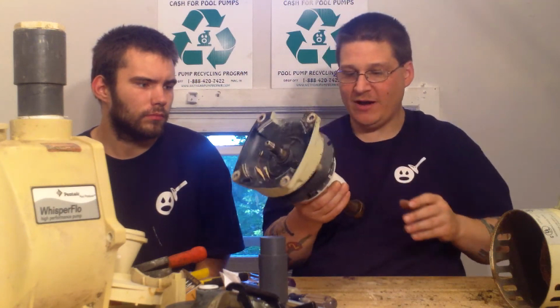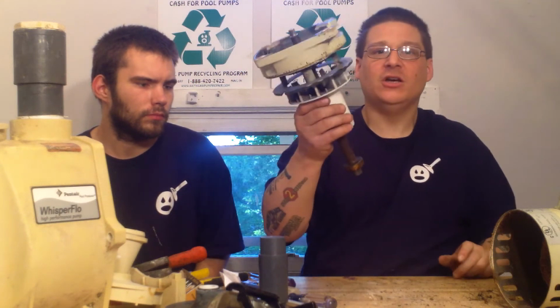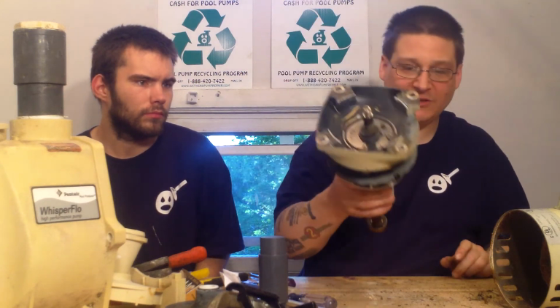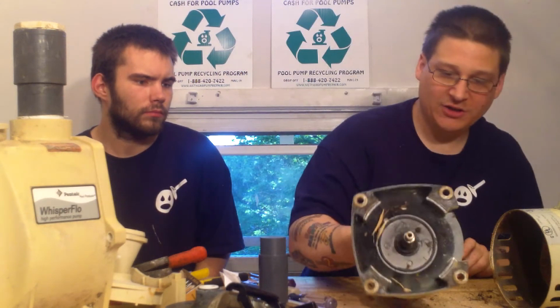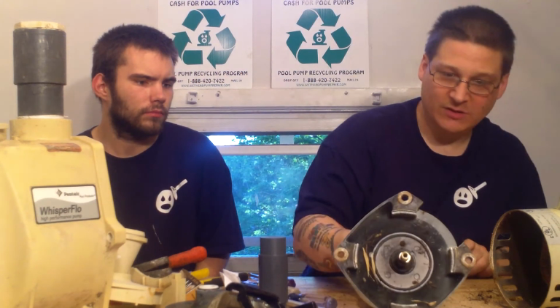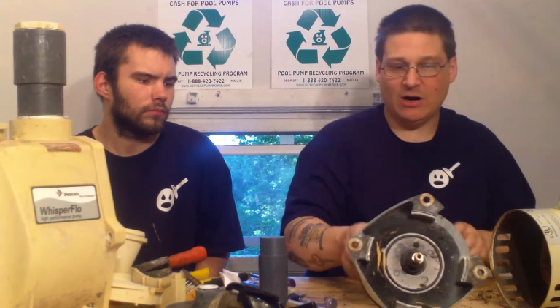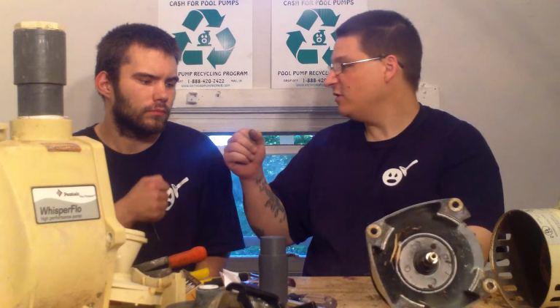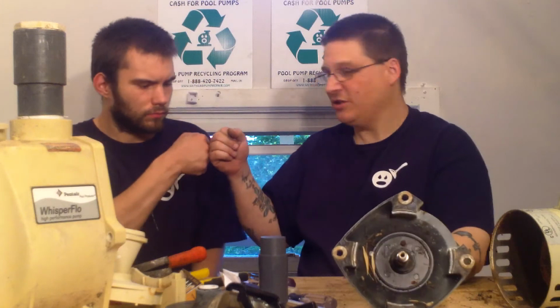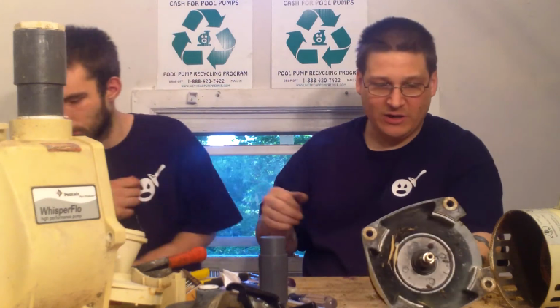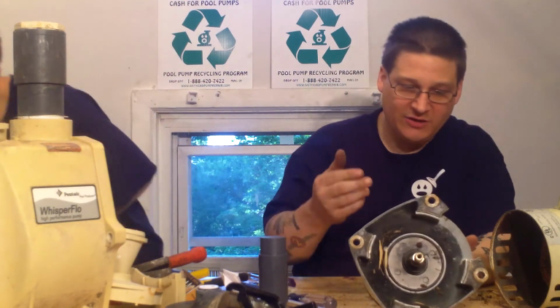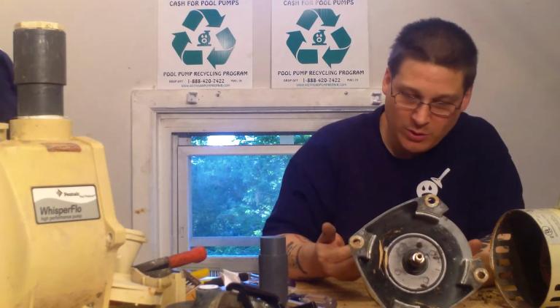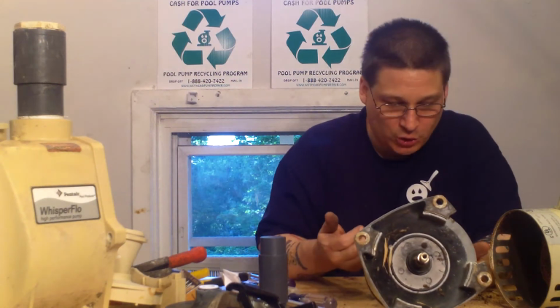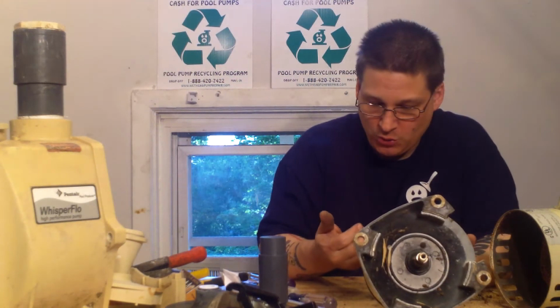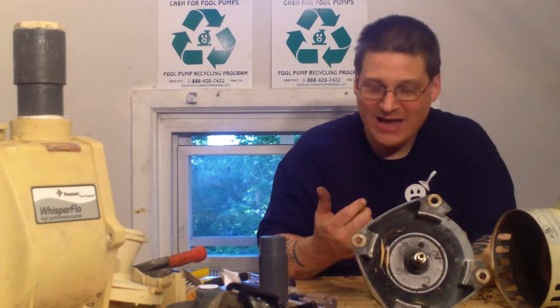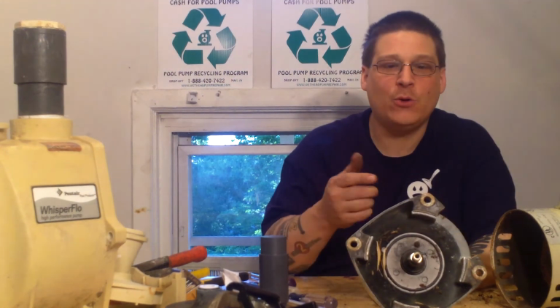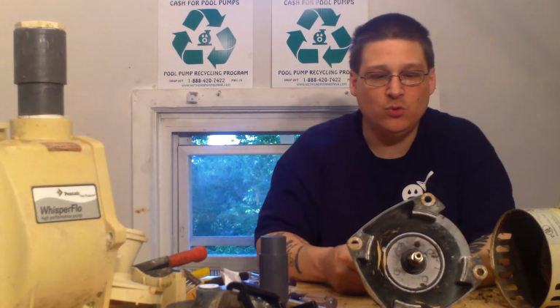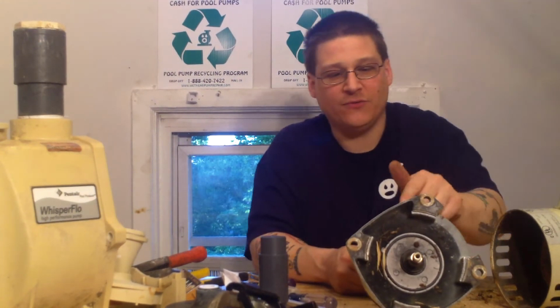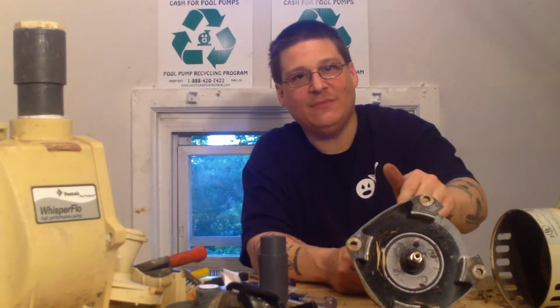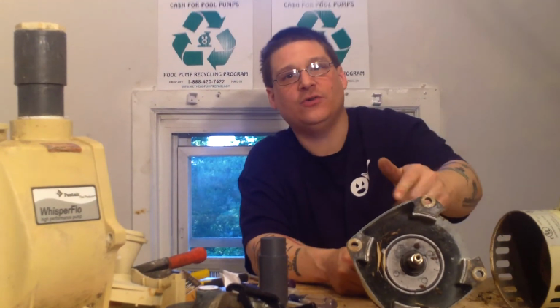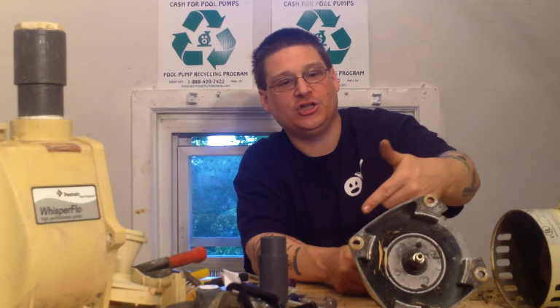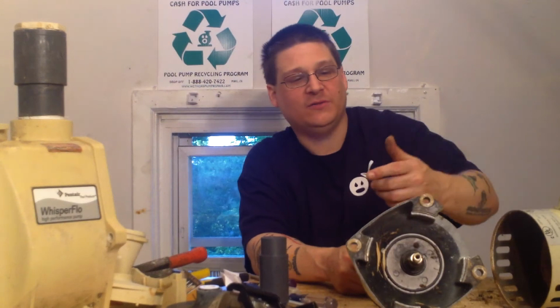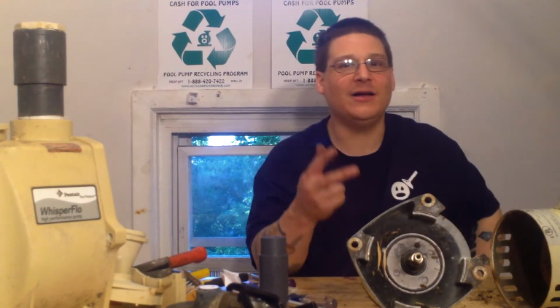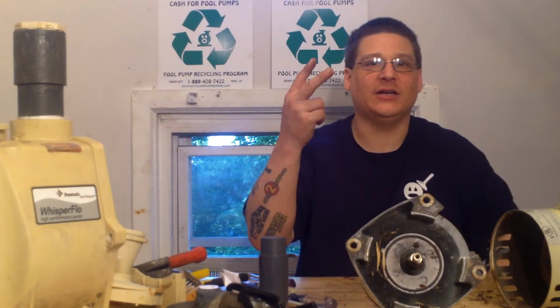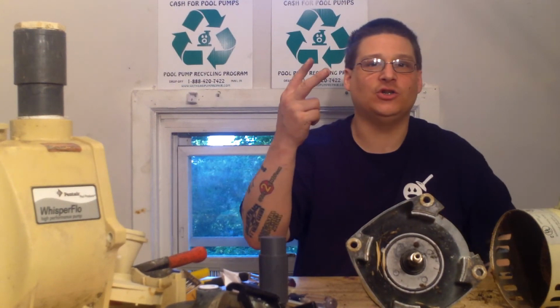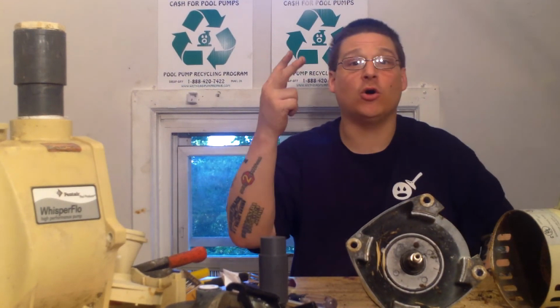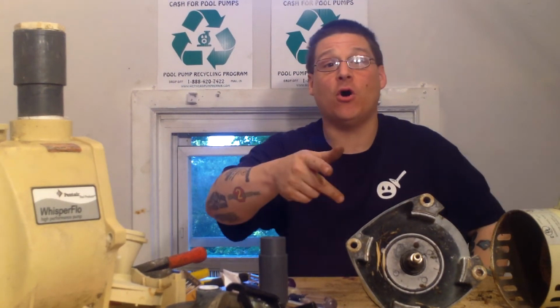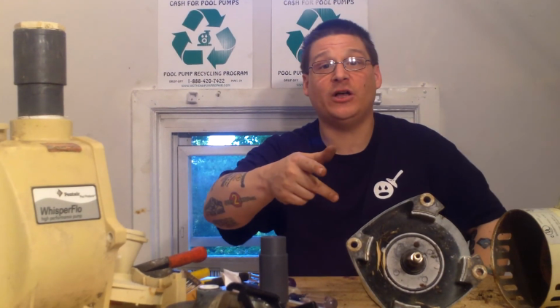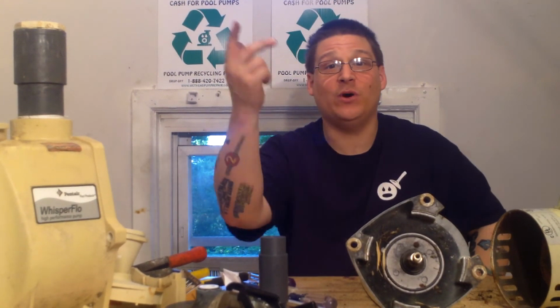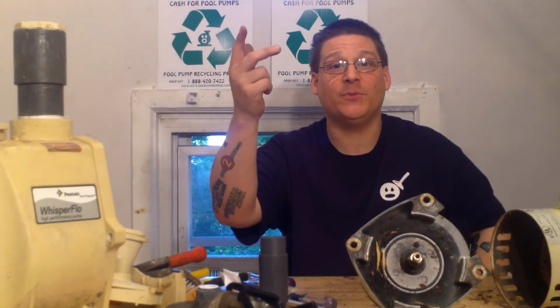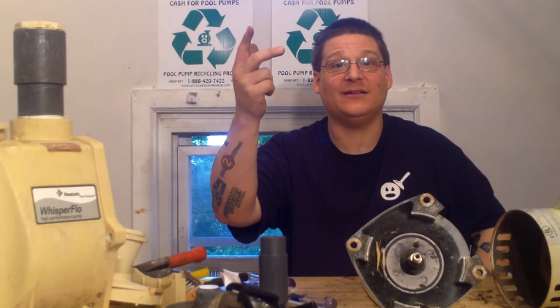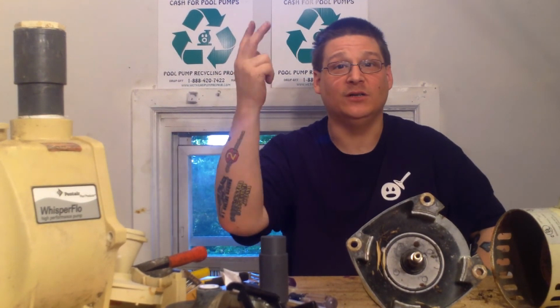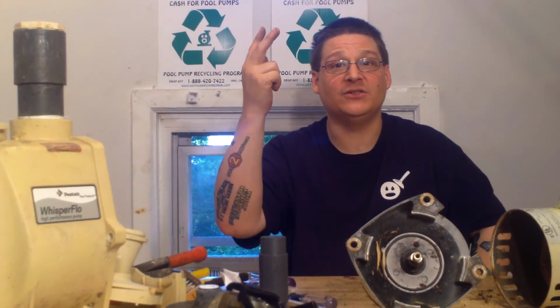Thanks for watching. Robert, thanks for coming. In the next video, we are going to show you how to remove the front end bell cover and how to change the bearings. All the parts are available at WhatHitPumpRepair.com. Peace.